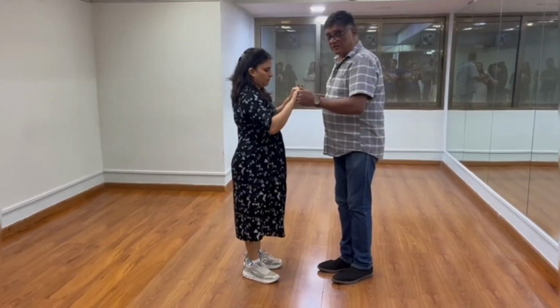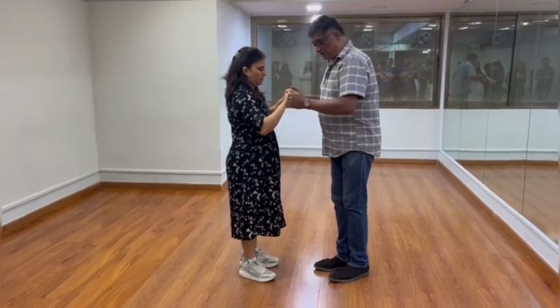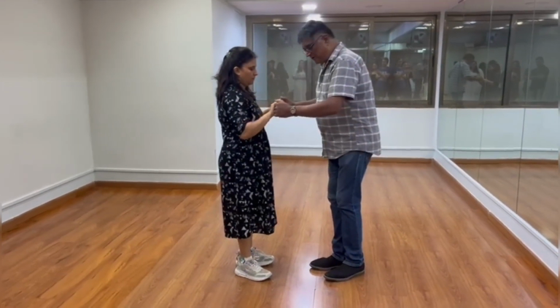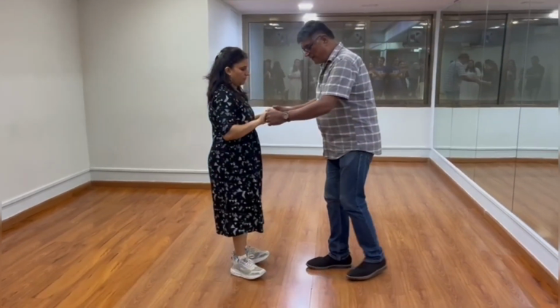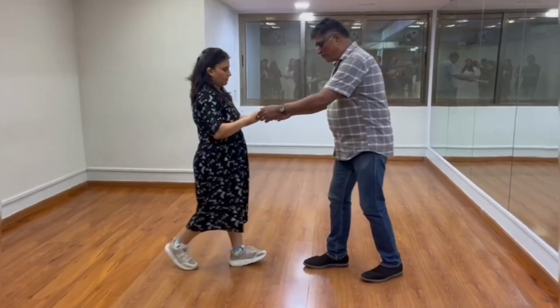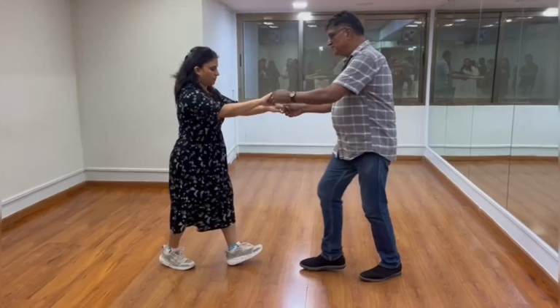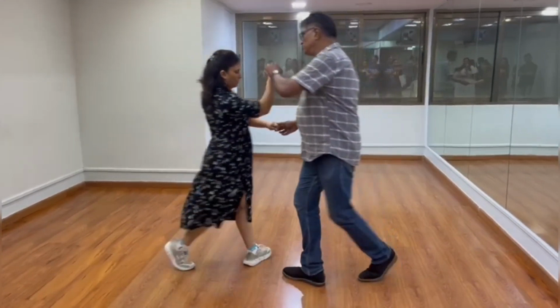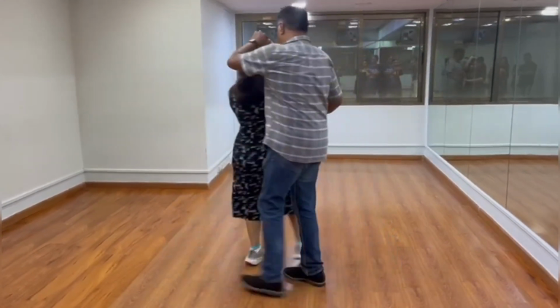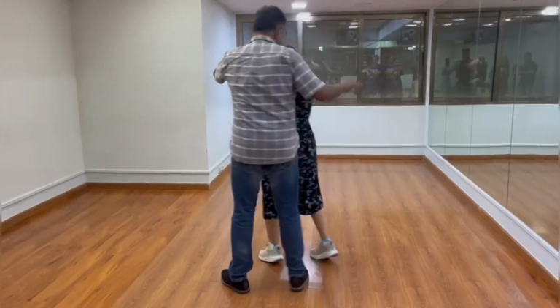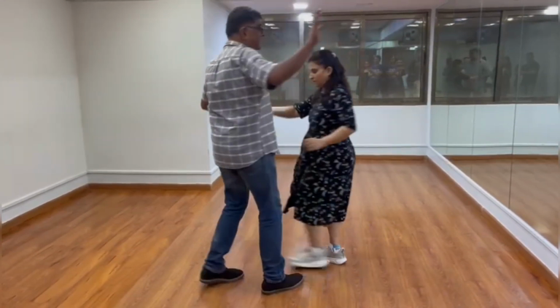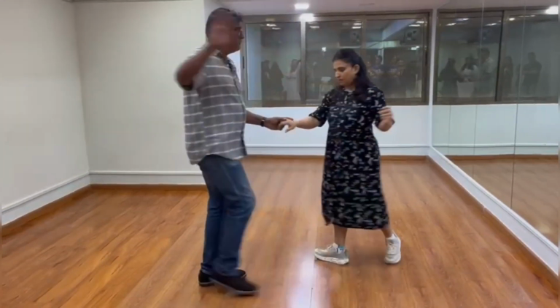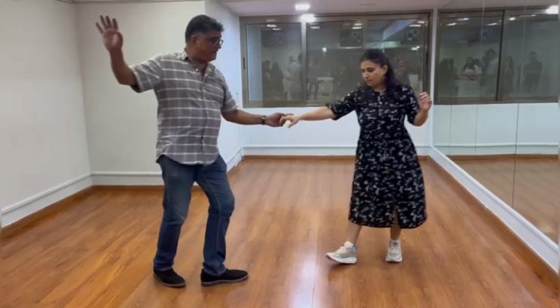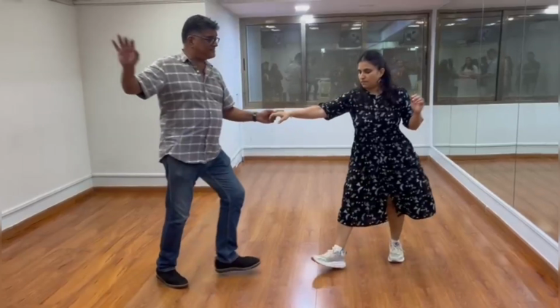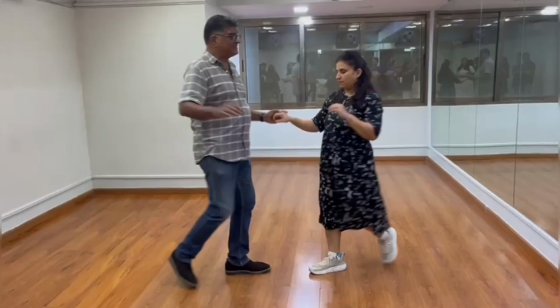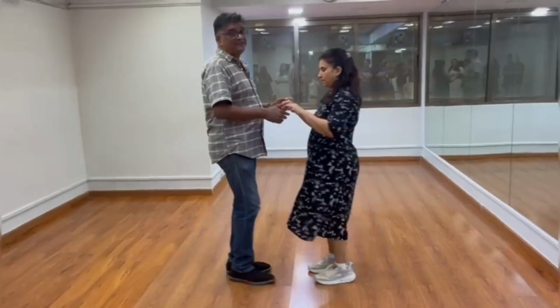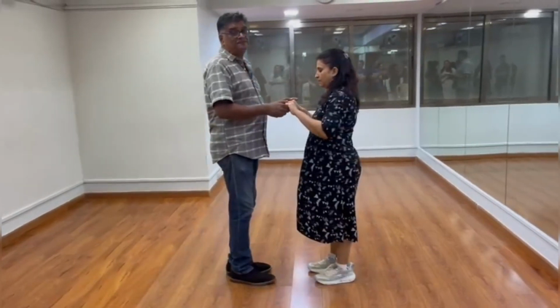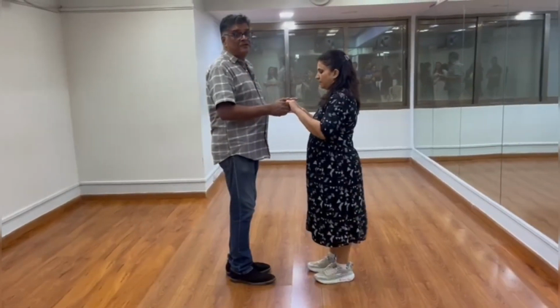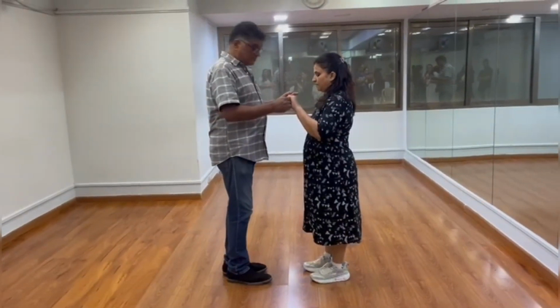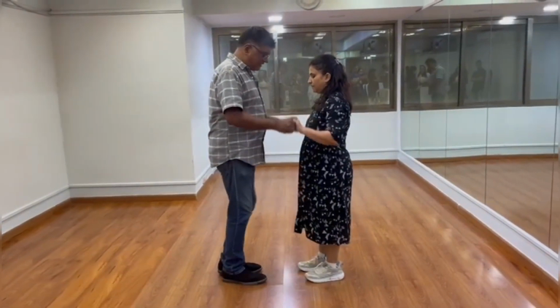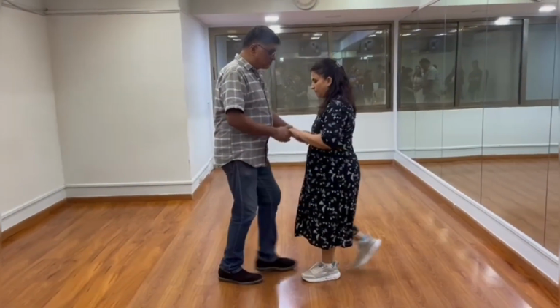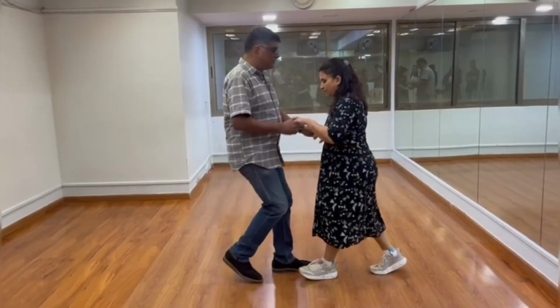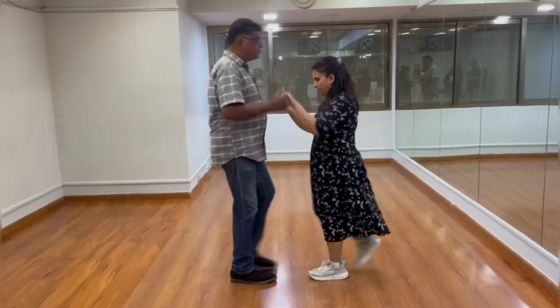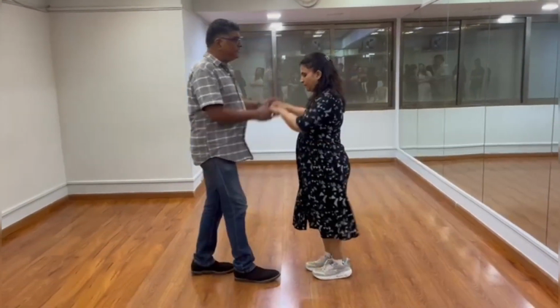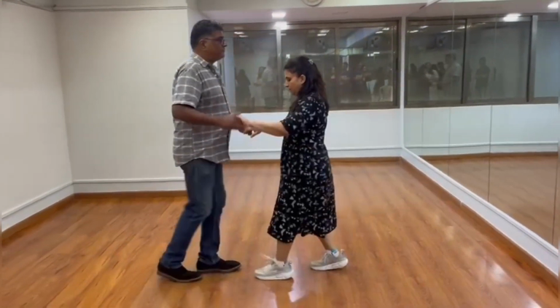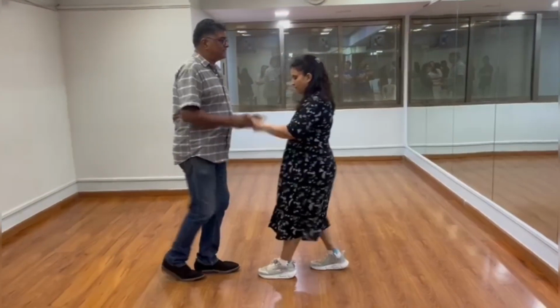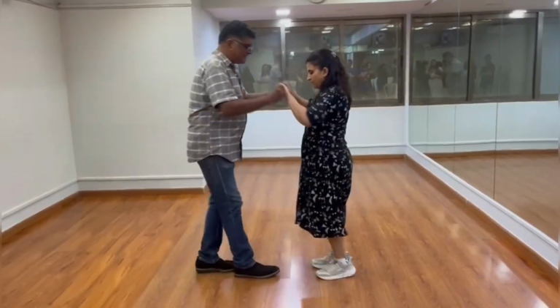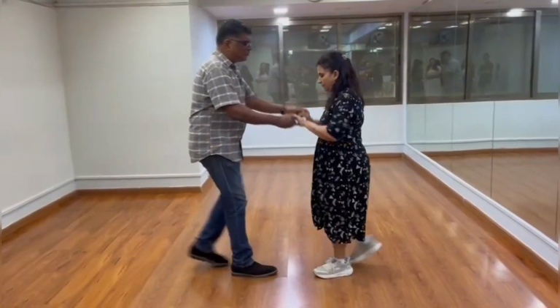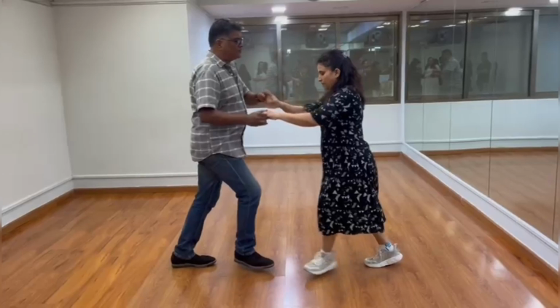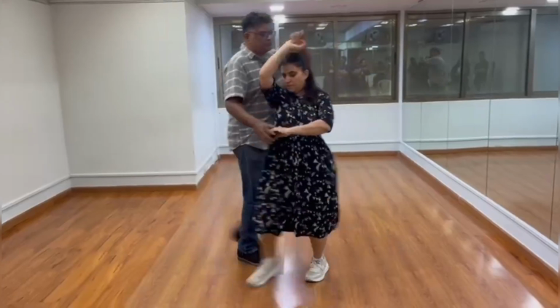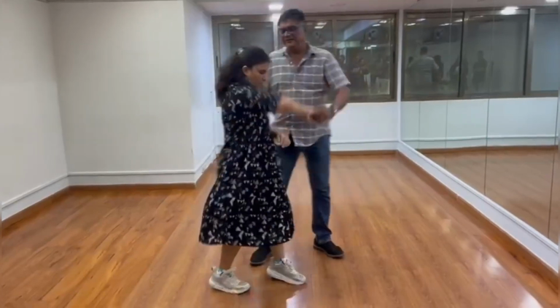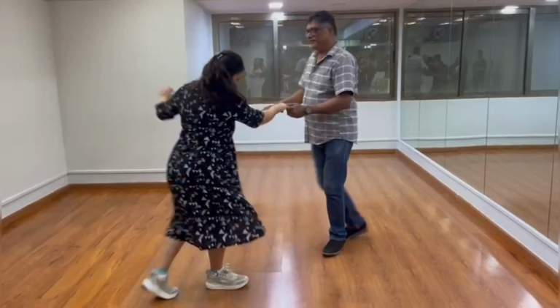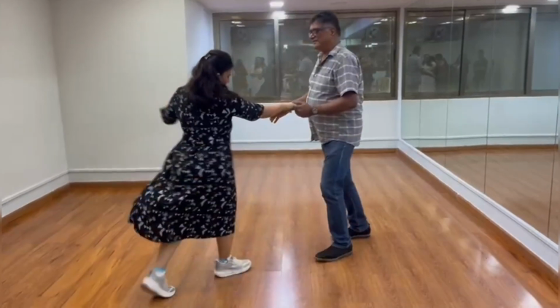So remember, you go back: 1, 2, 3 — she's at your side: 5, 6, and 7. So quickly: 1, 2, 3, 5, 6, 7. Go 1, 2, 3, 1, 2, 3.